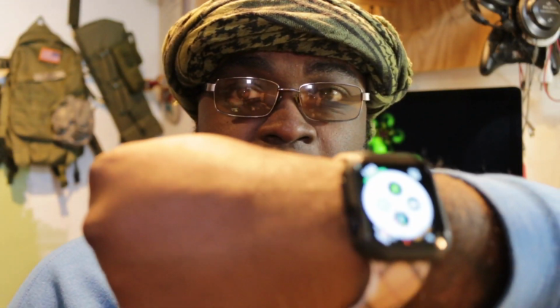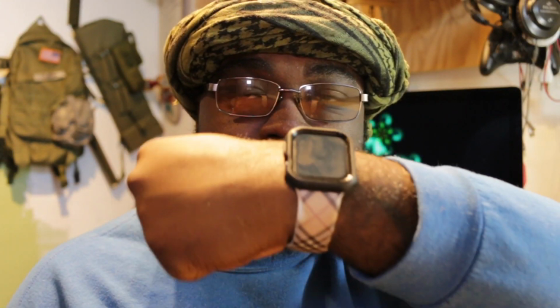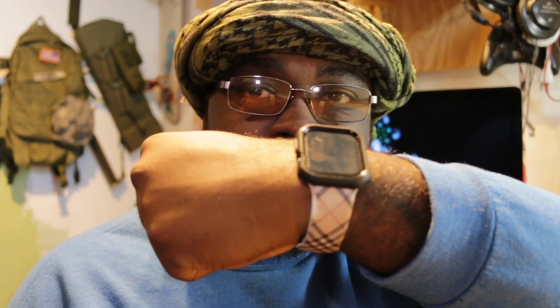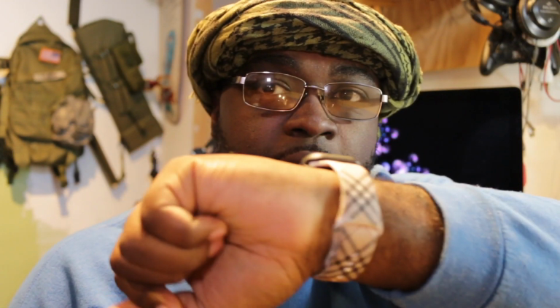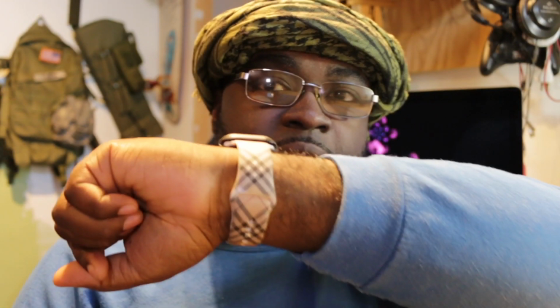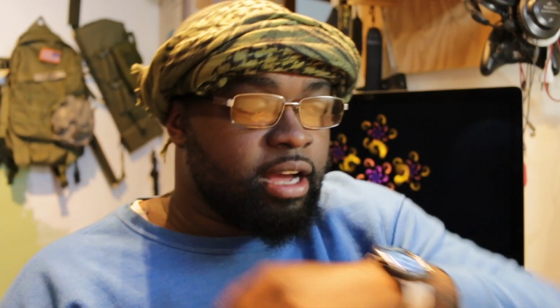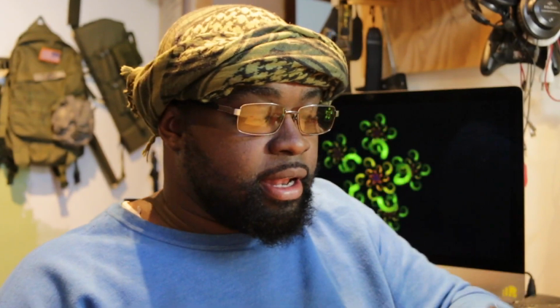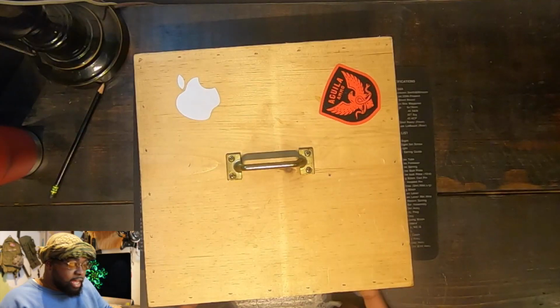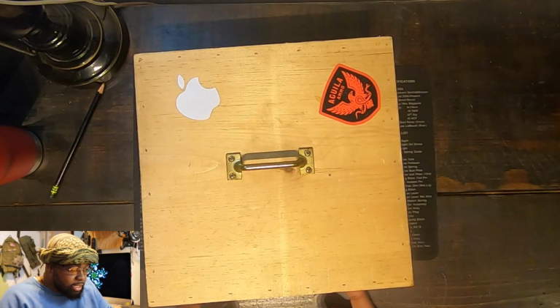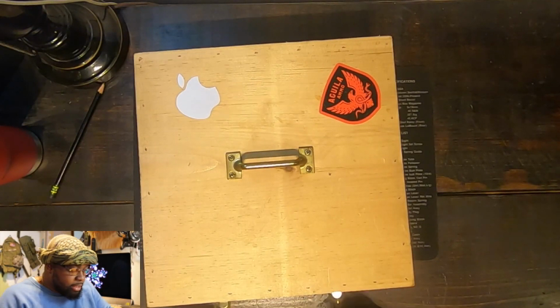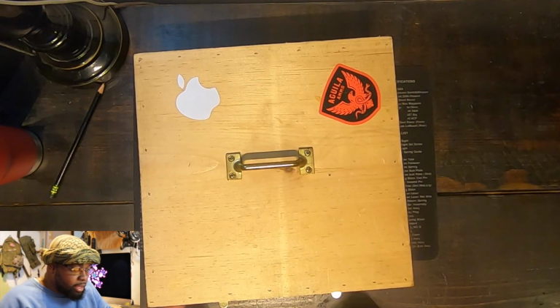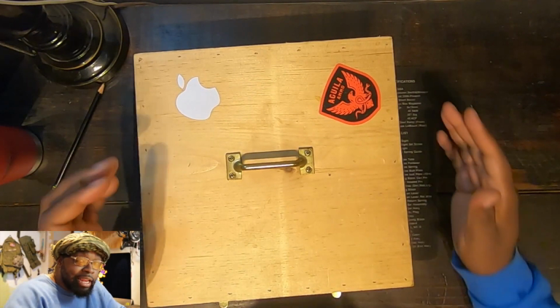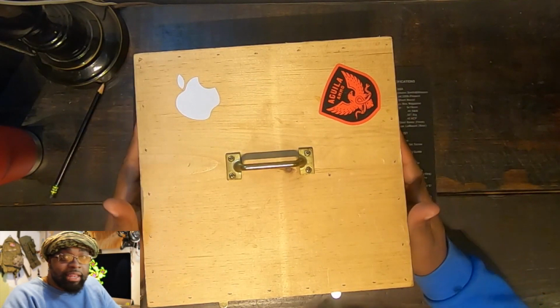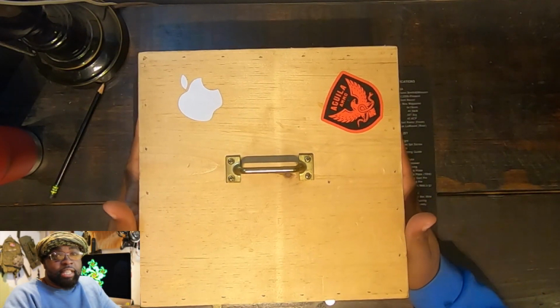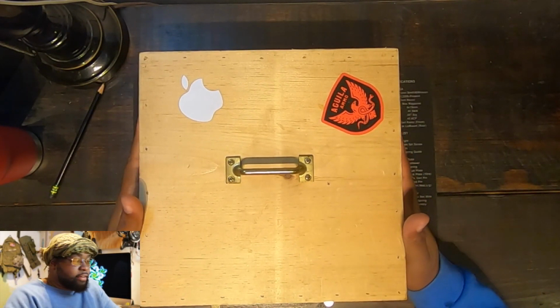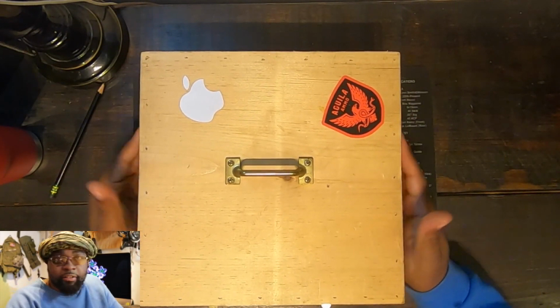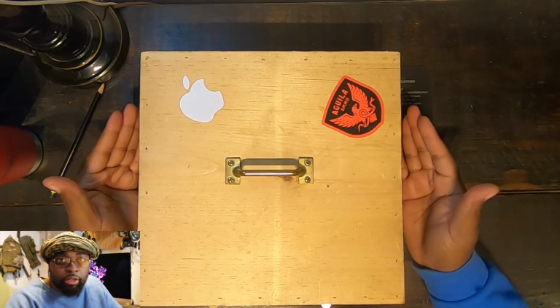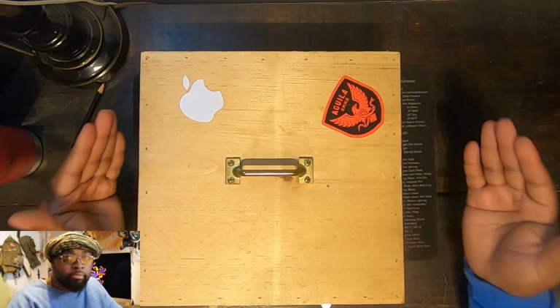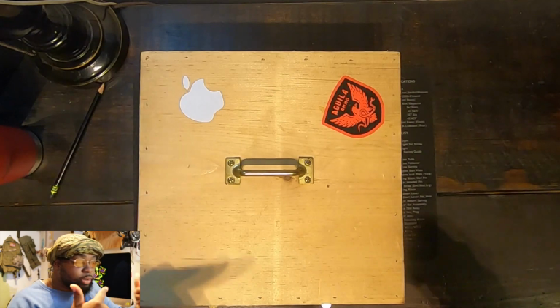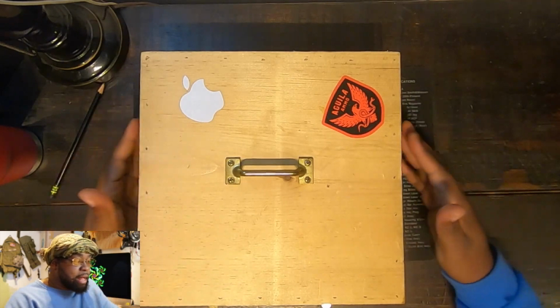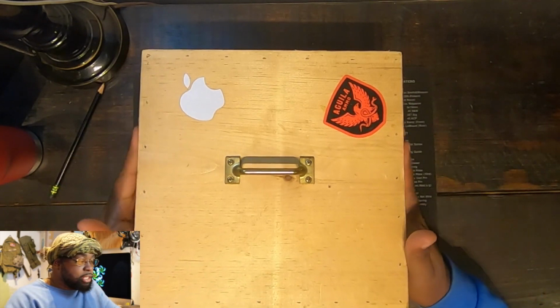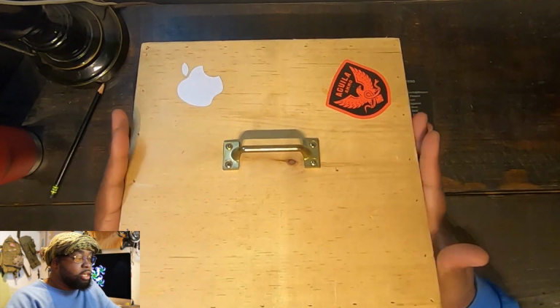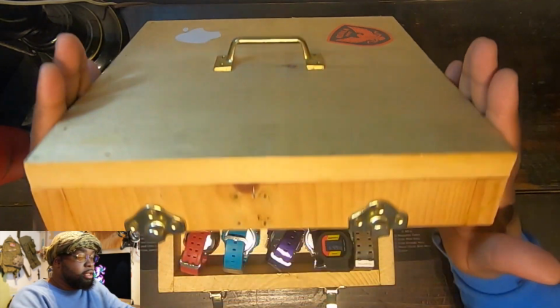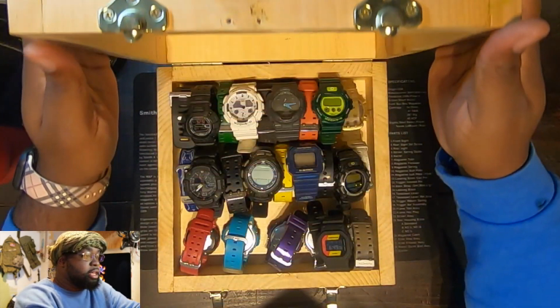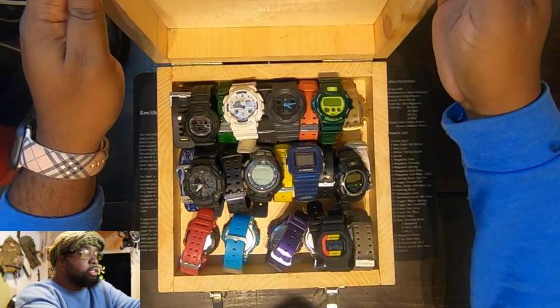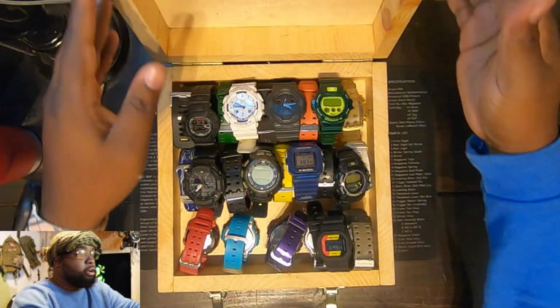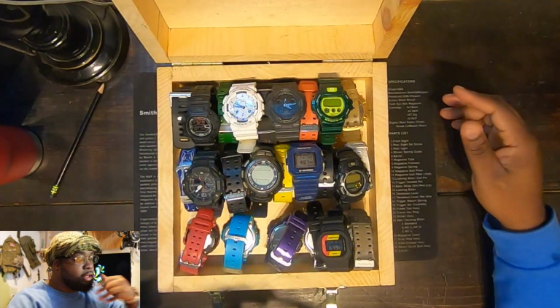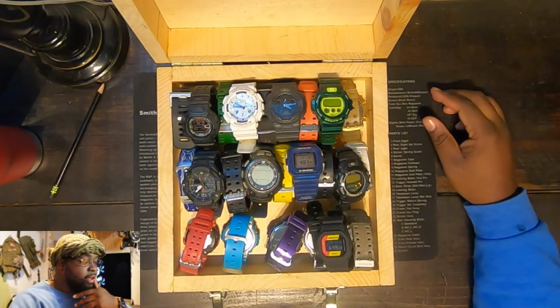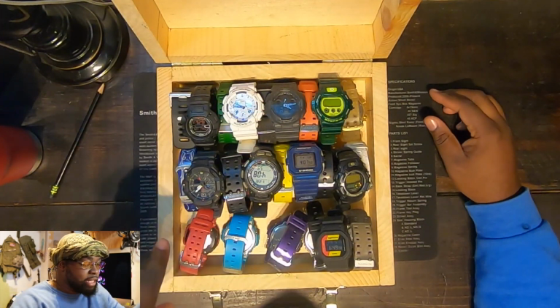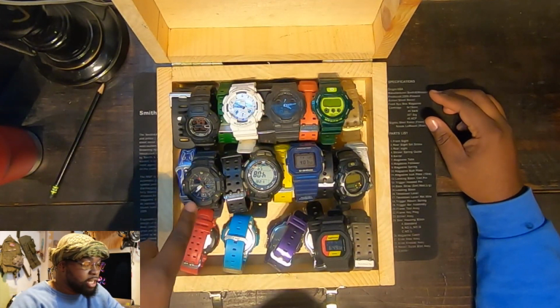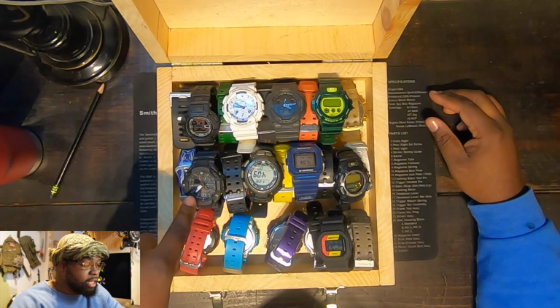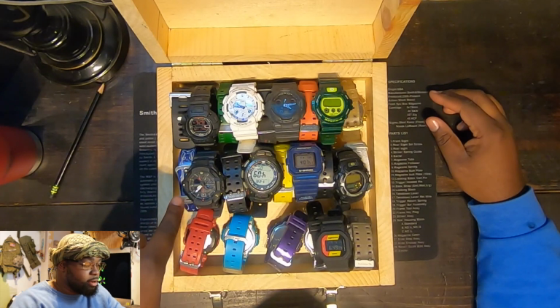The first watch we're going to talk about is this Apple Watch. I've had a couple in my lifetime — I tend to upgrade them. They're like my living secretary; I can't afford a real one so I use an Apple Watch.